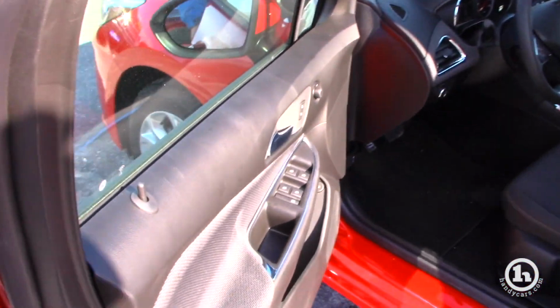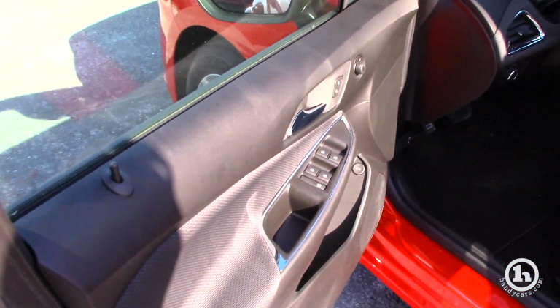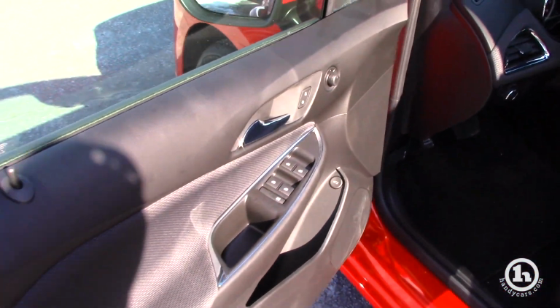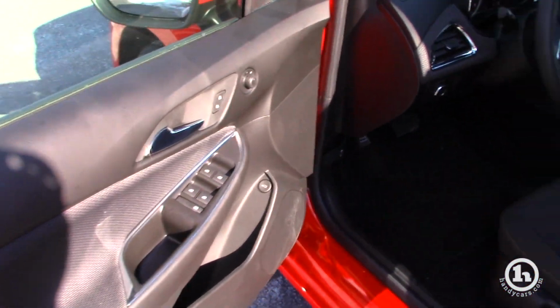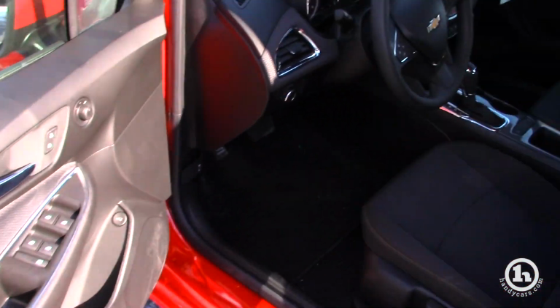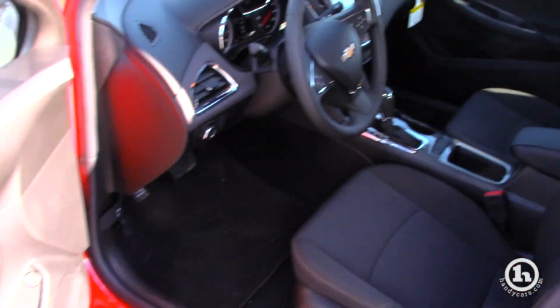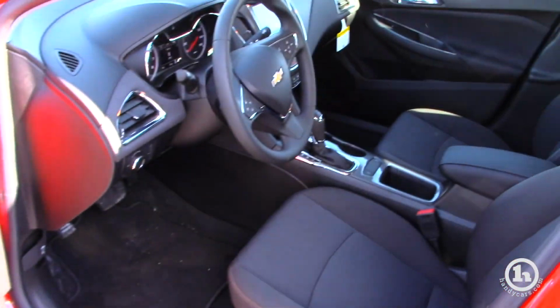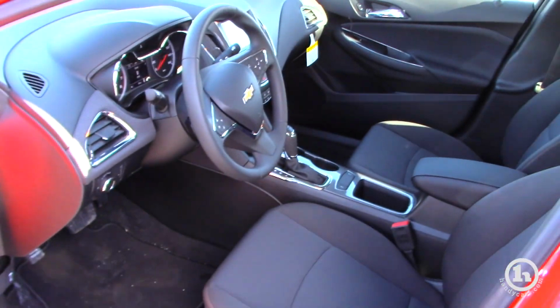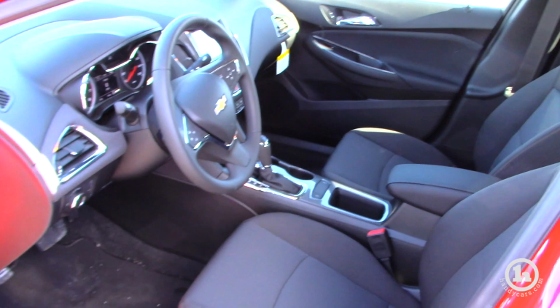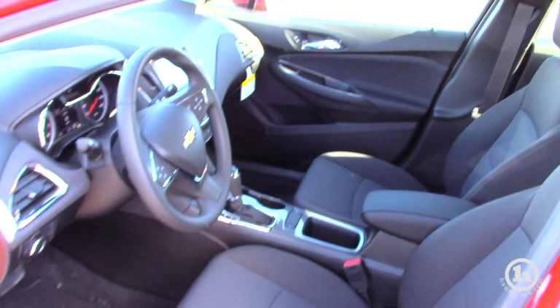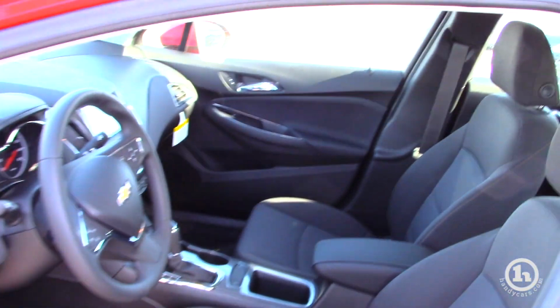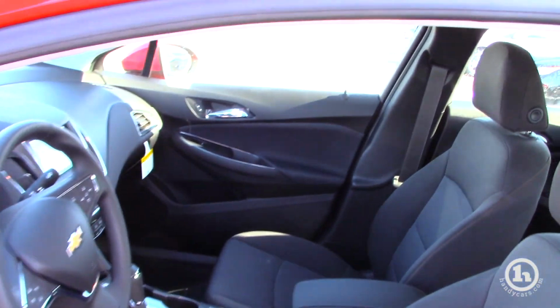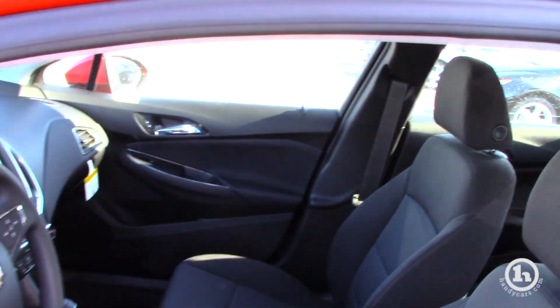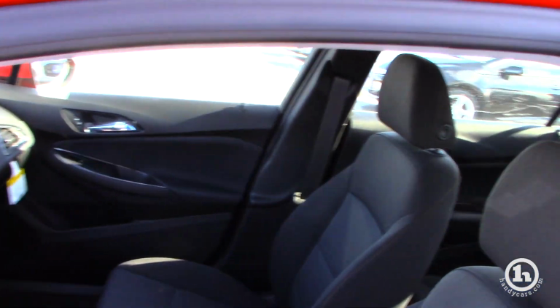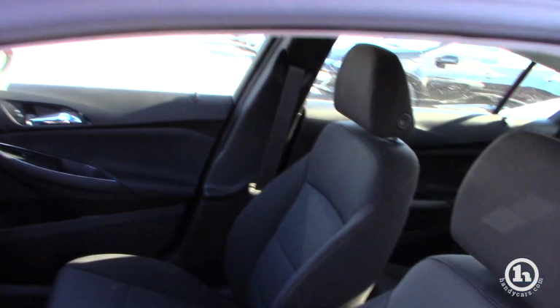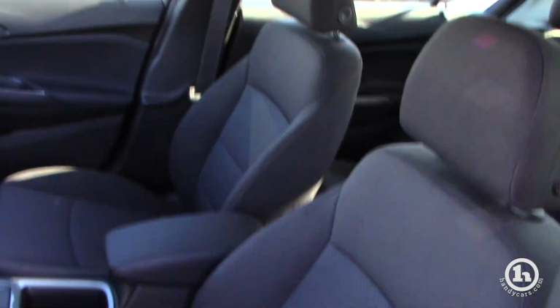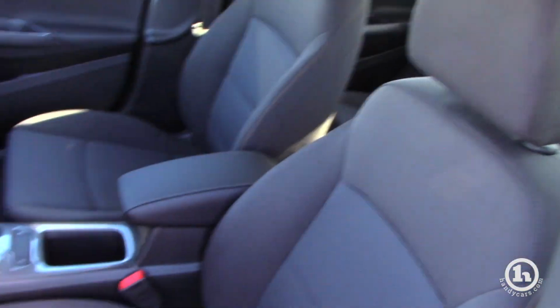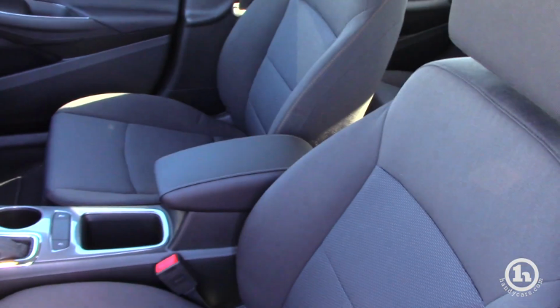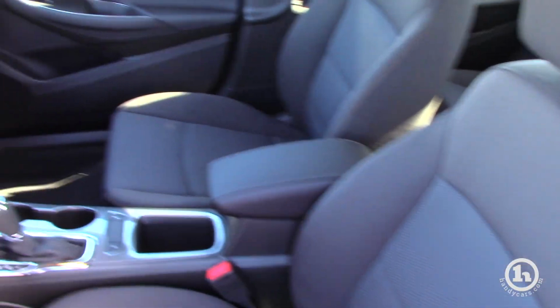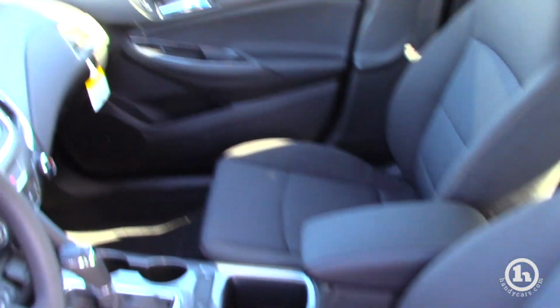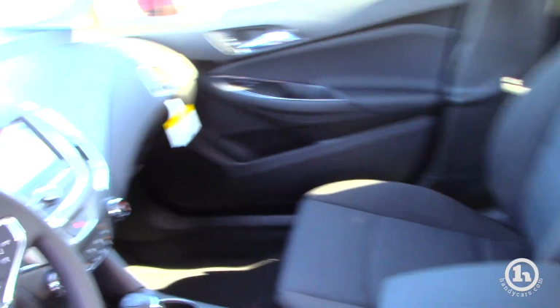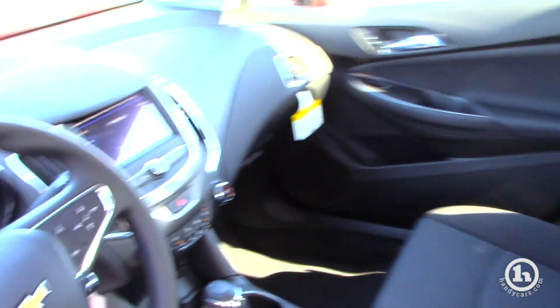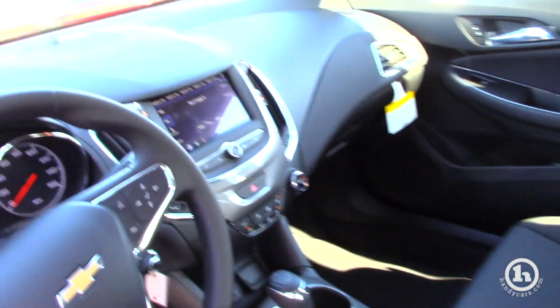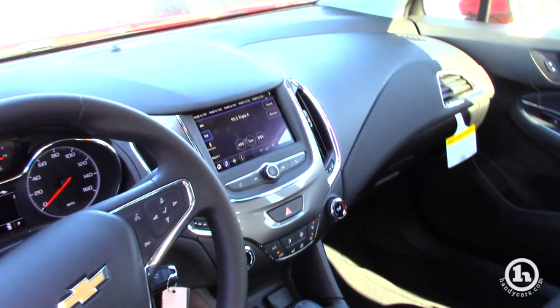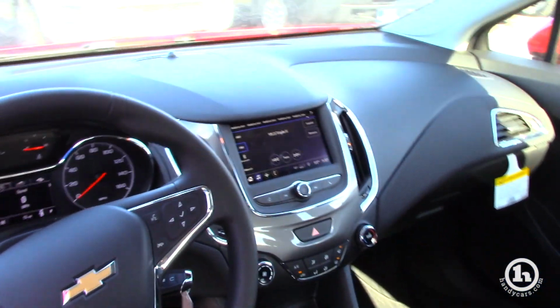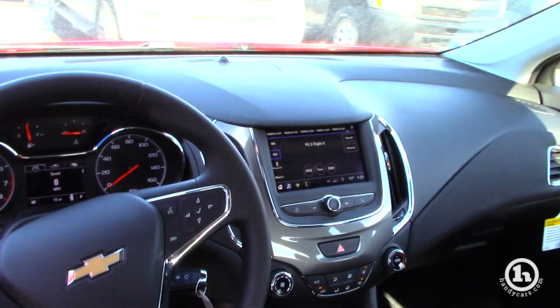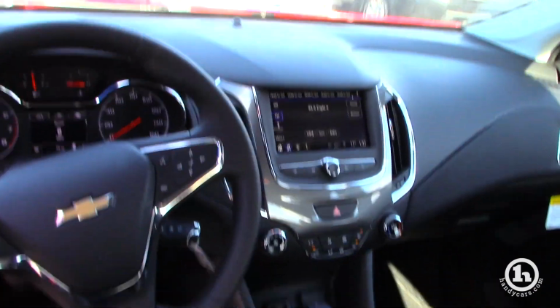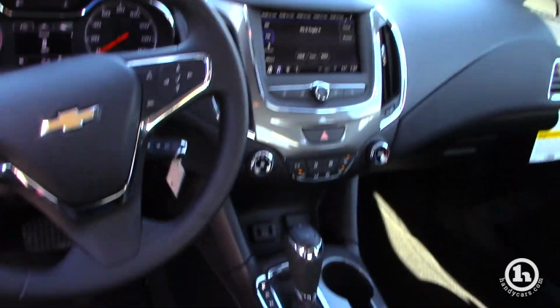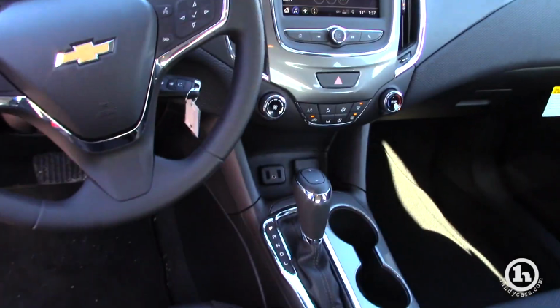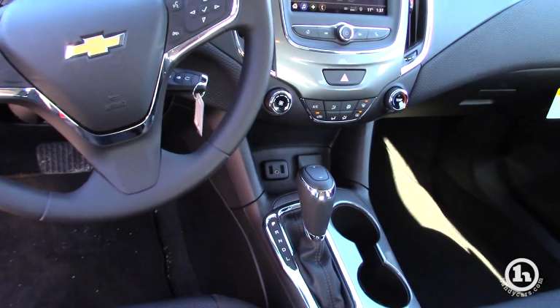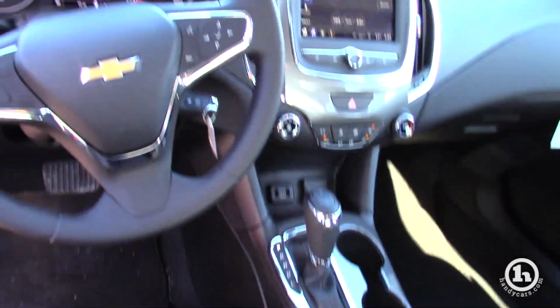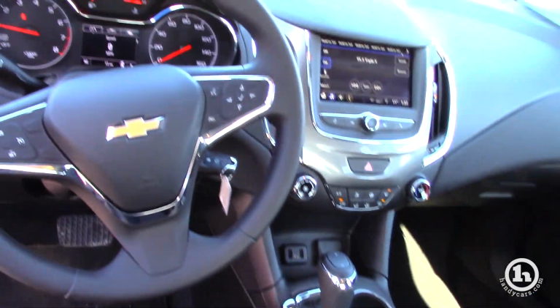Black interior, has cruise control, has all the radio buttons and DIC controls on the steering wheel. Touchscreen radio with a backup camera. Automatic transmission.